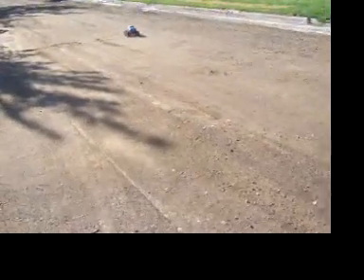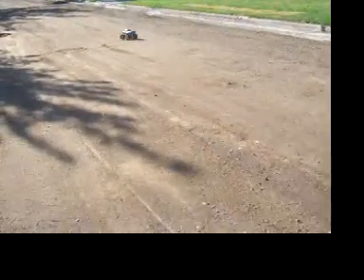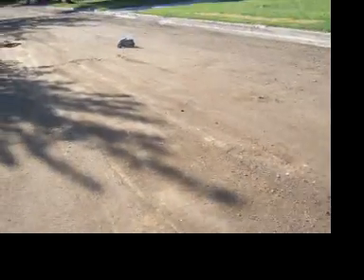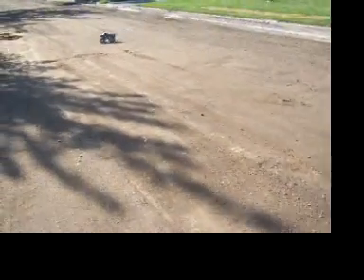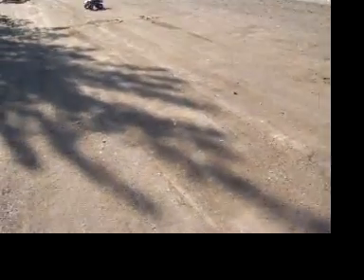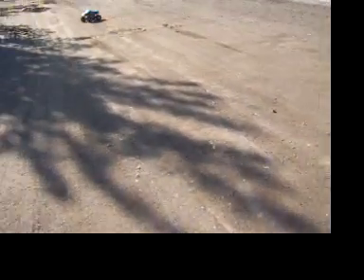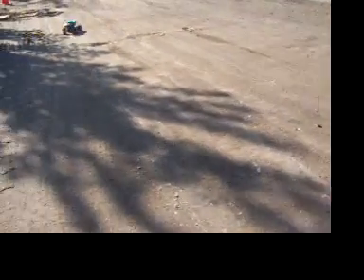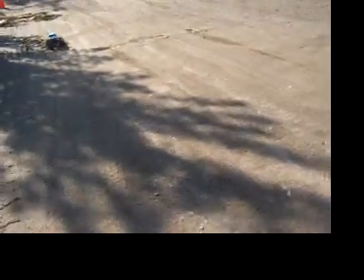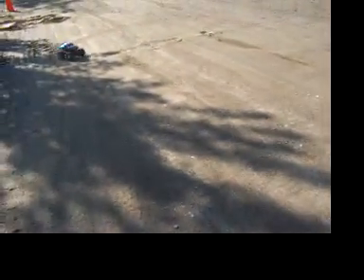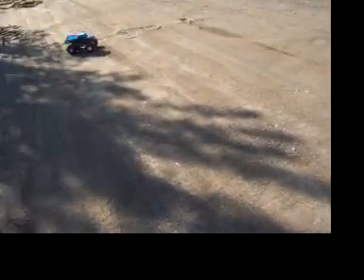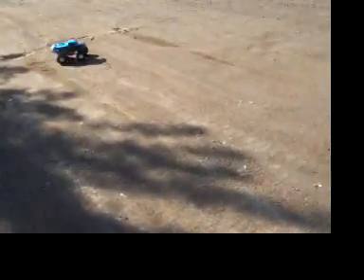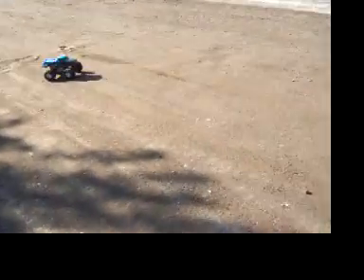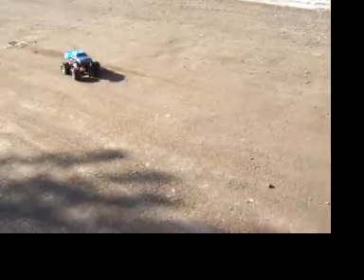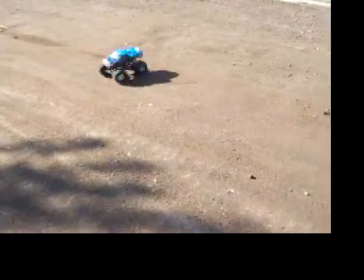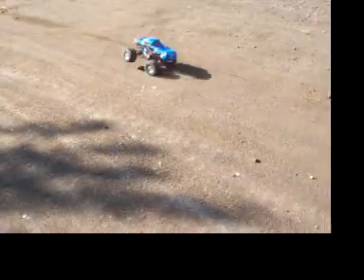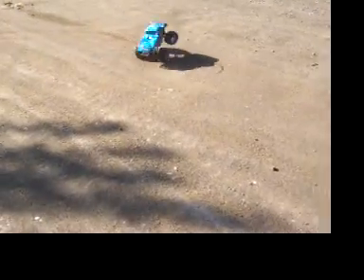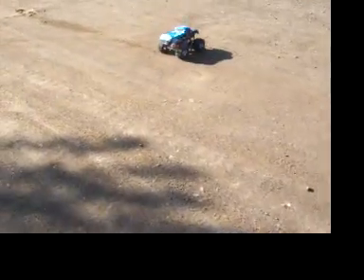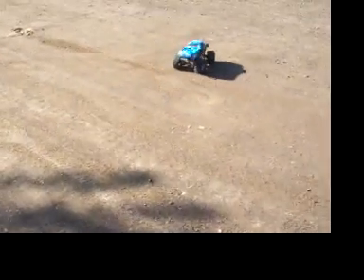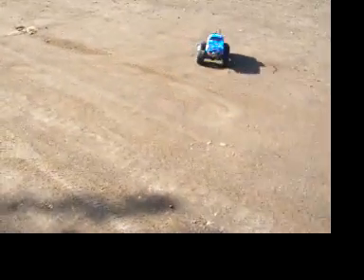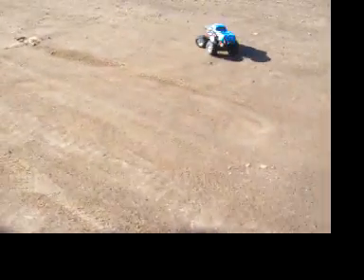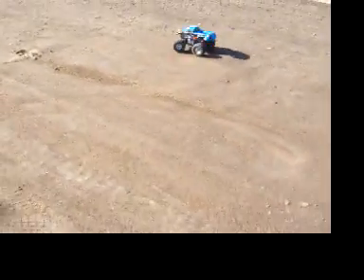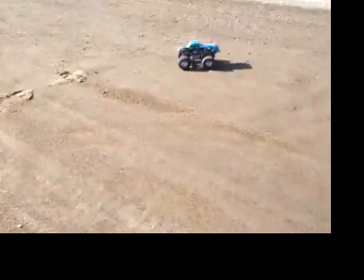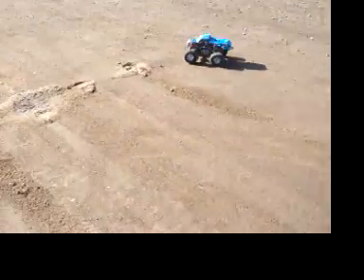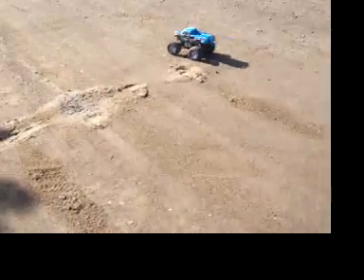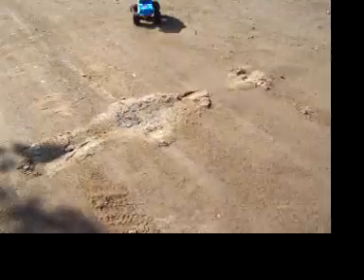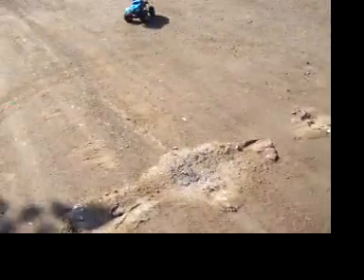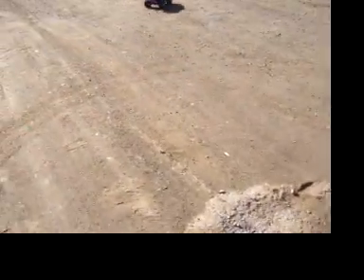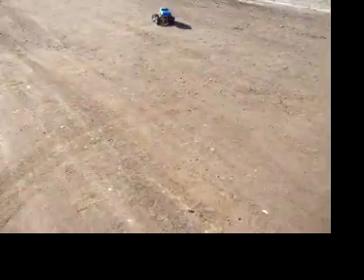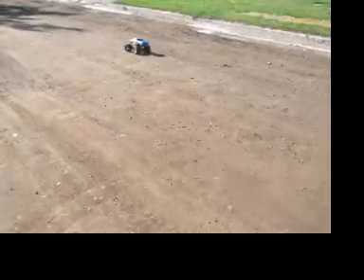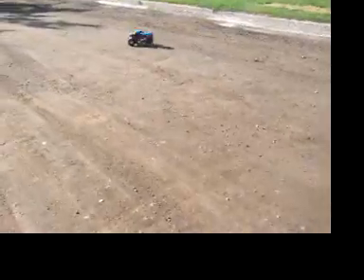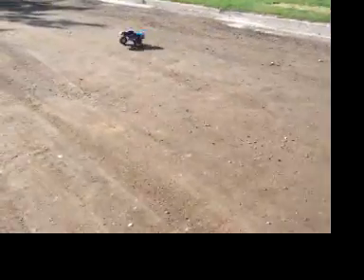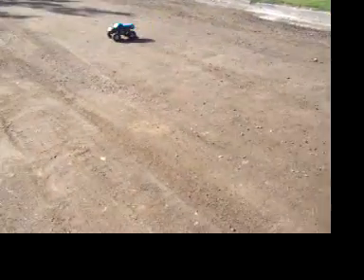That's how she runs with the new setup. As you can see, she's fairly stable. Still got lots and lots of juice.